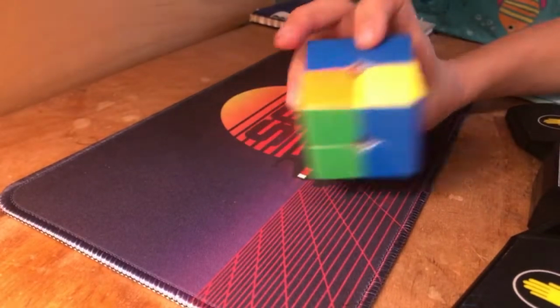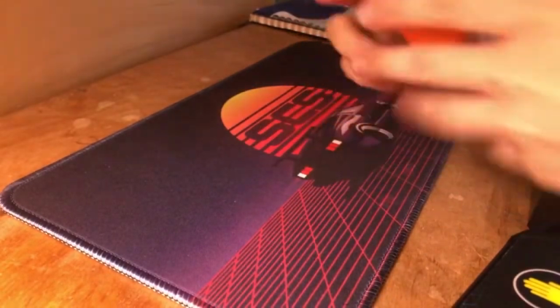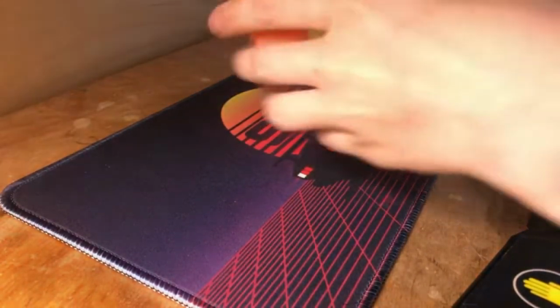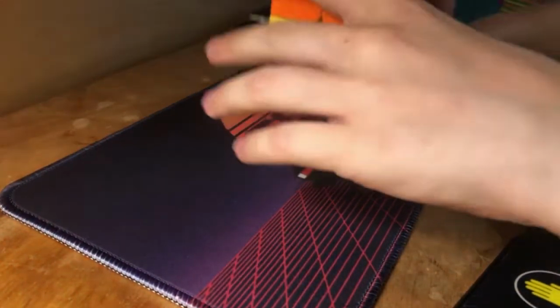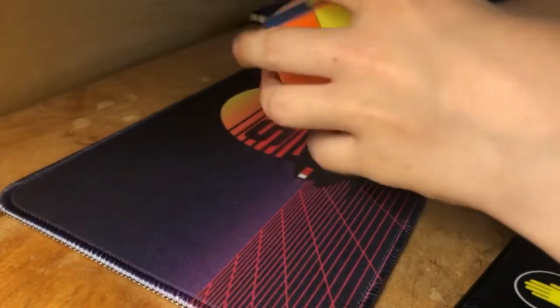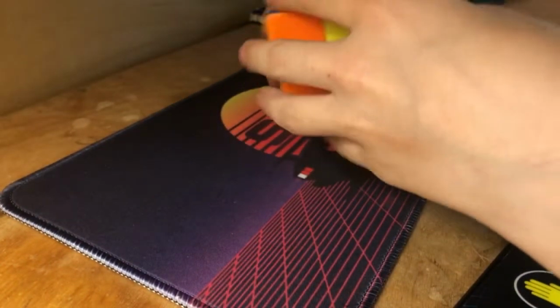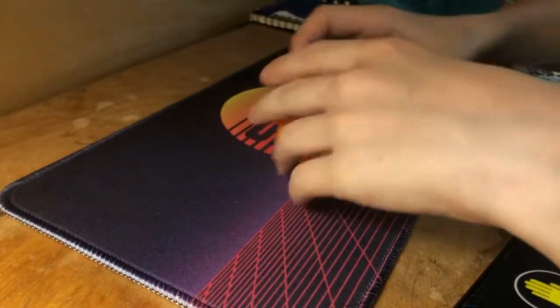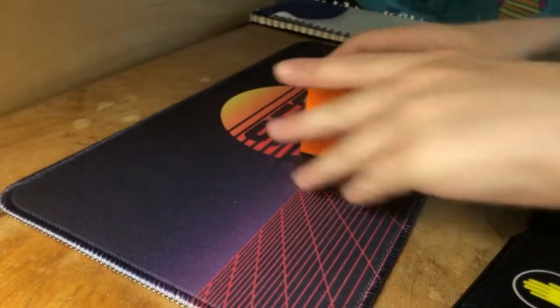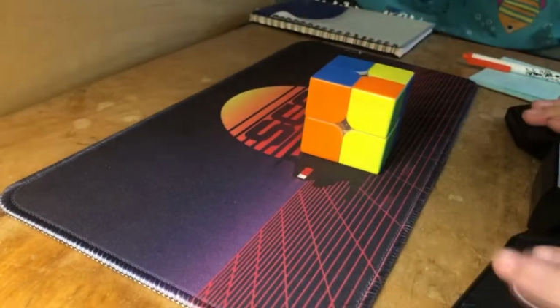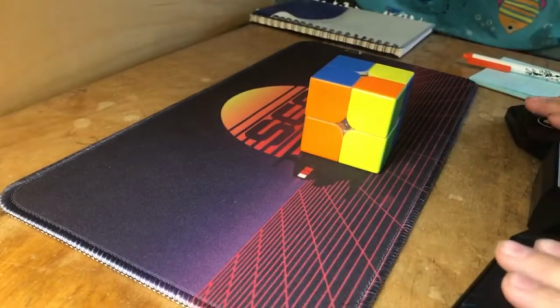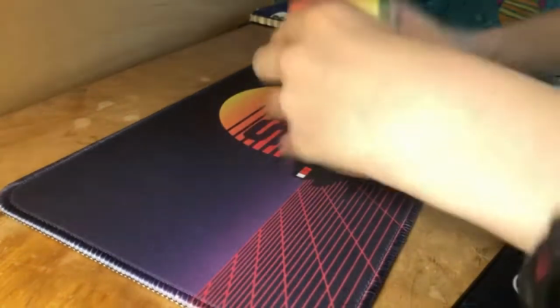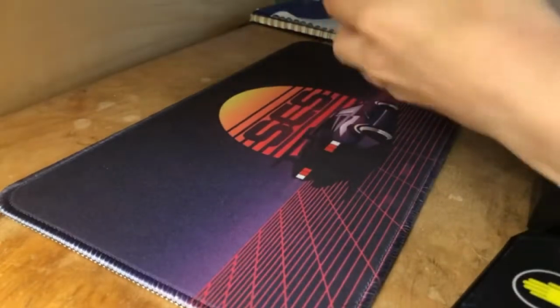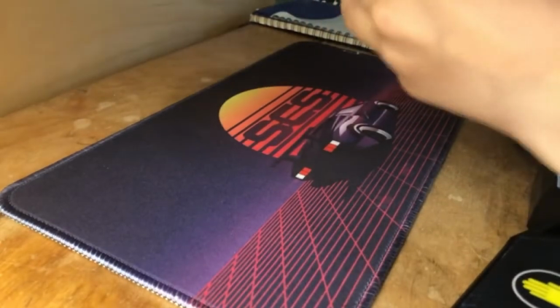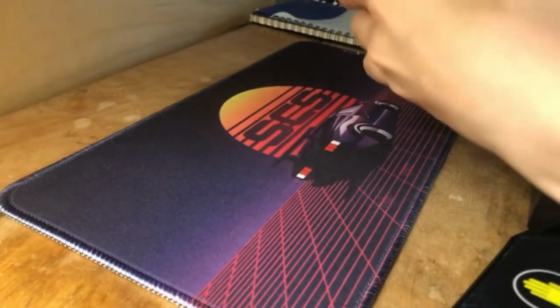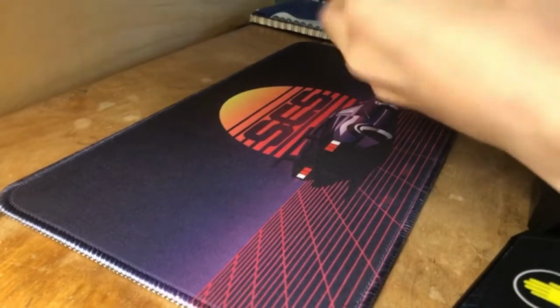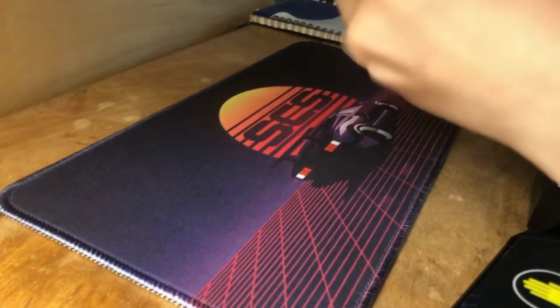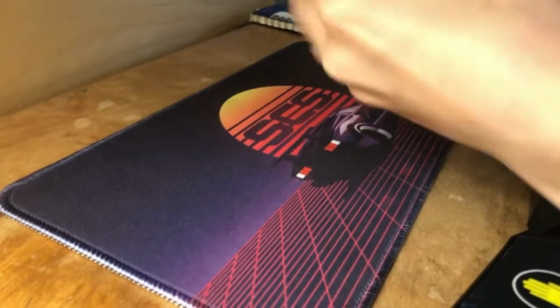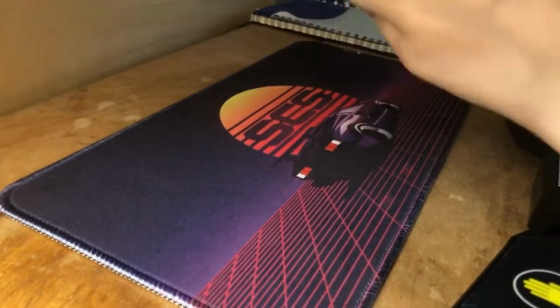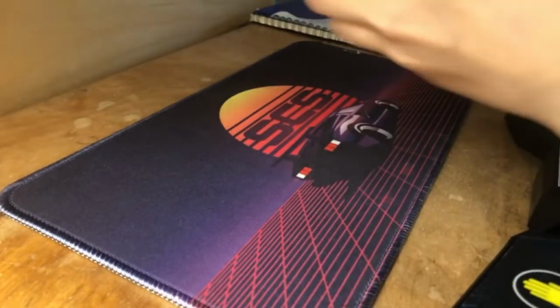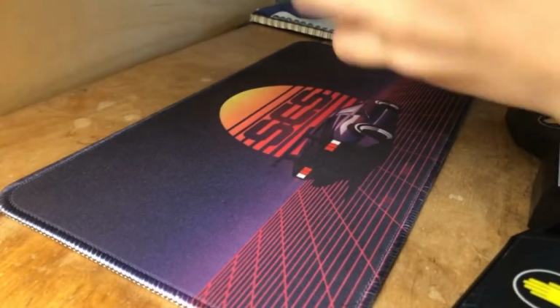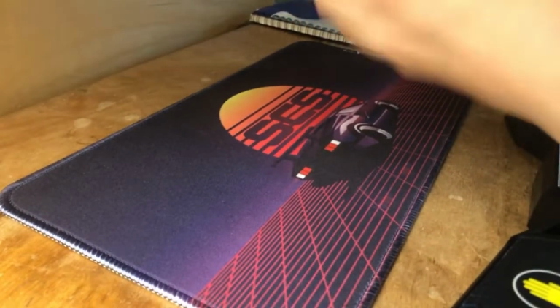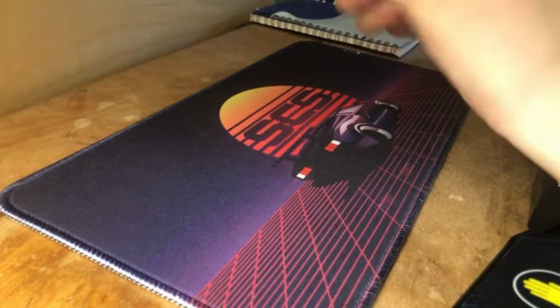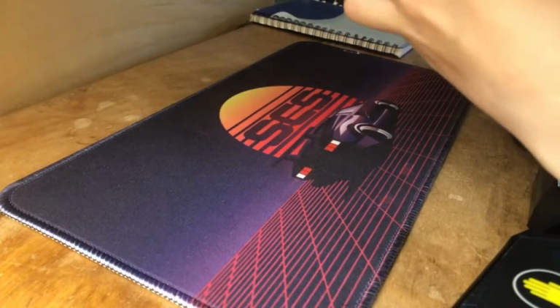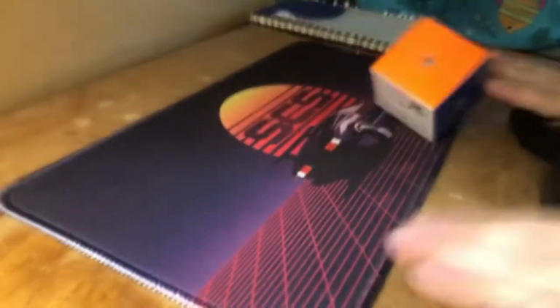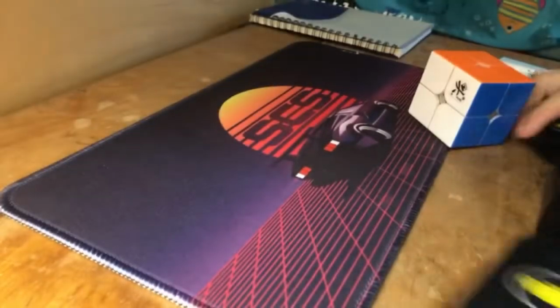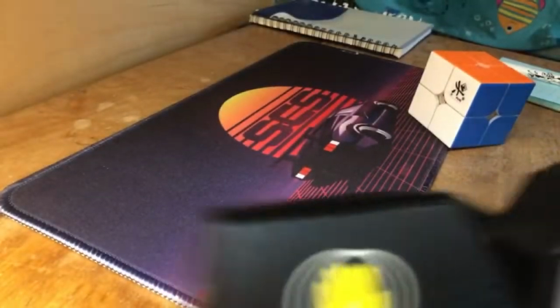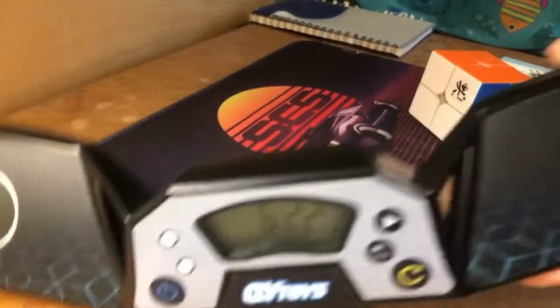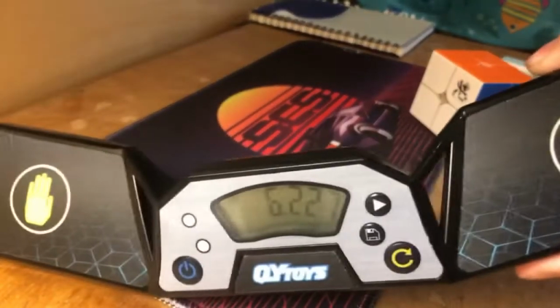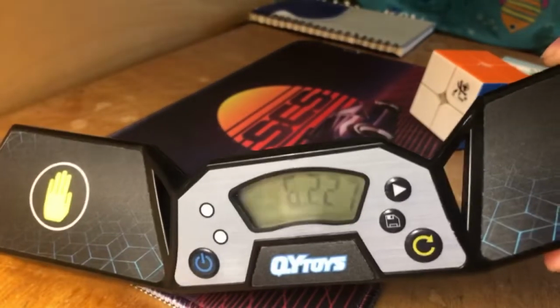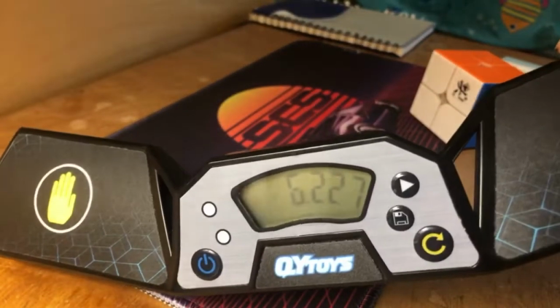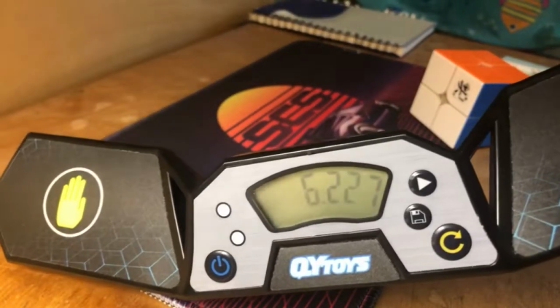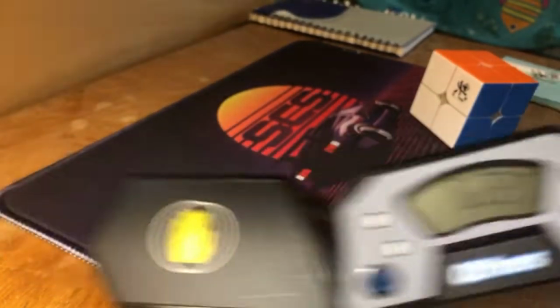Here's the next one — ooh, this is a good one. Nice. 6.27.